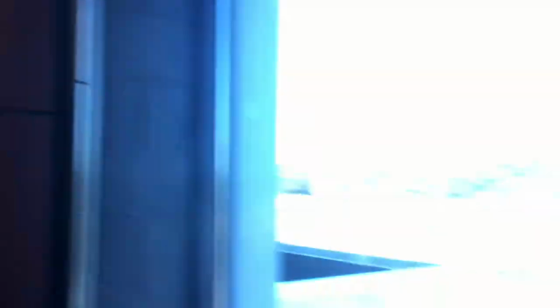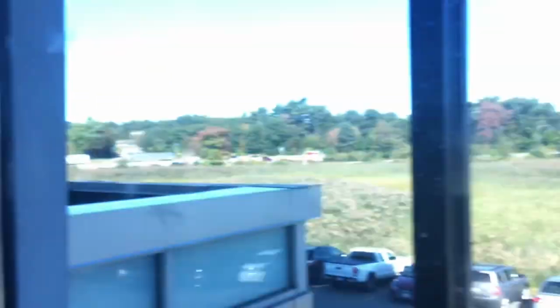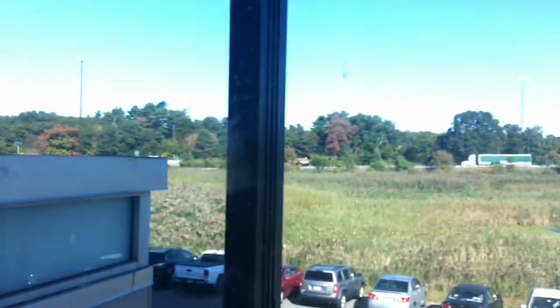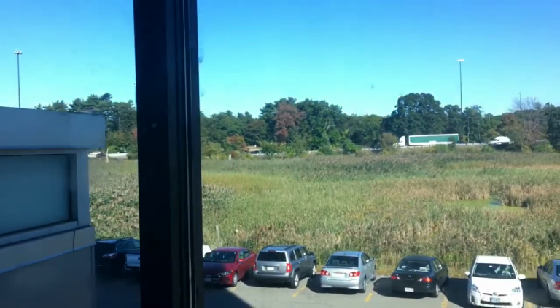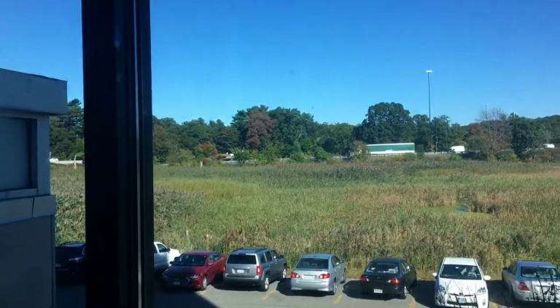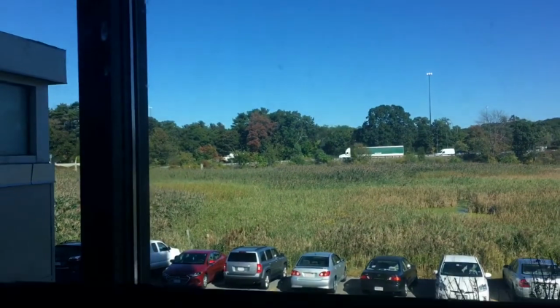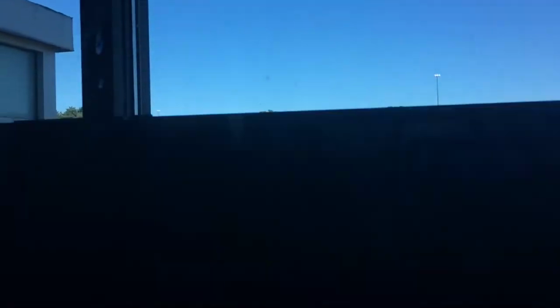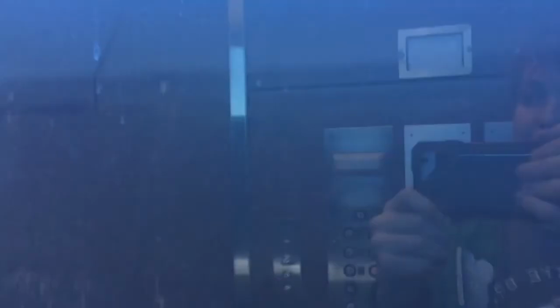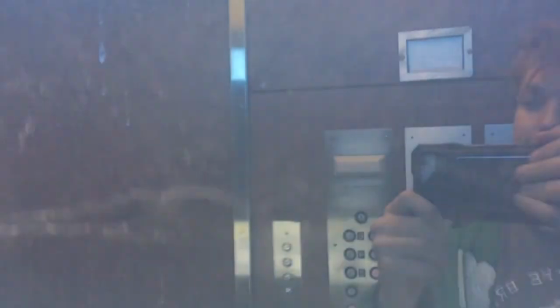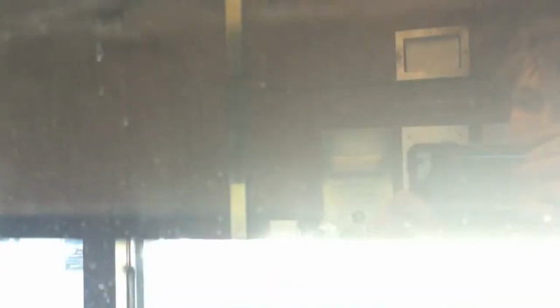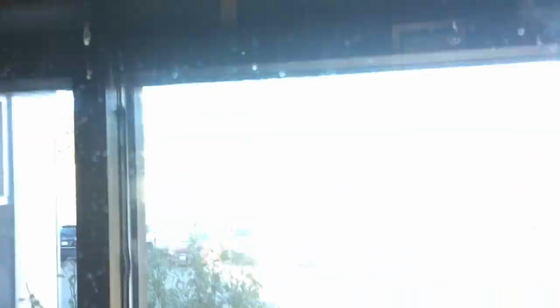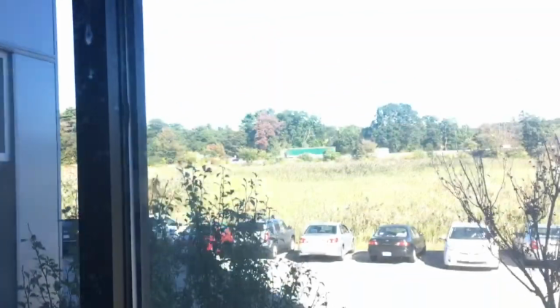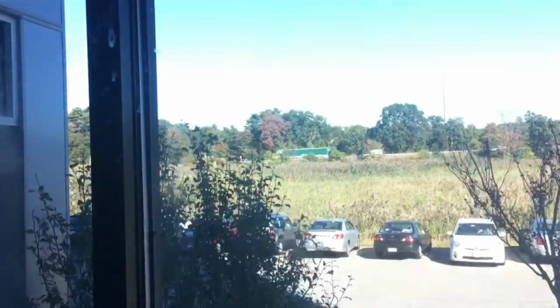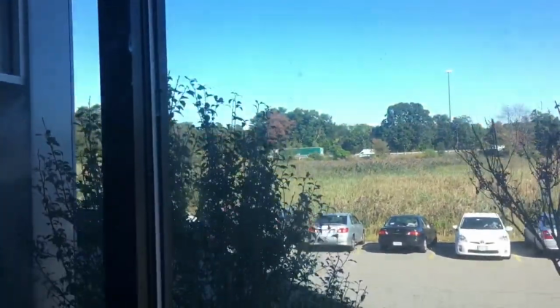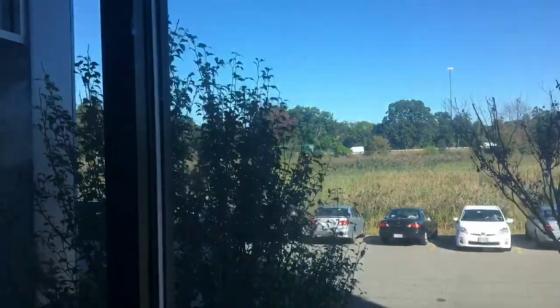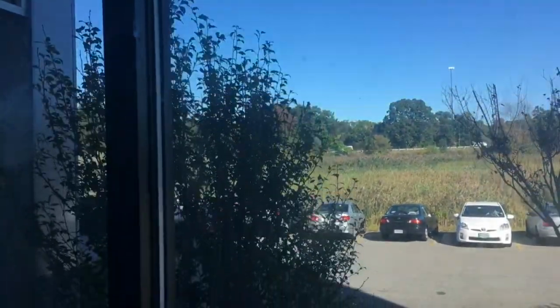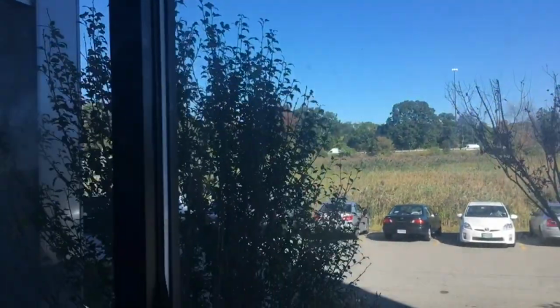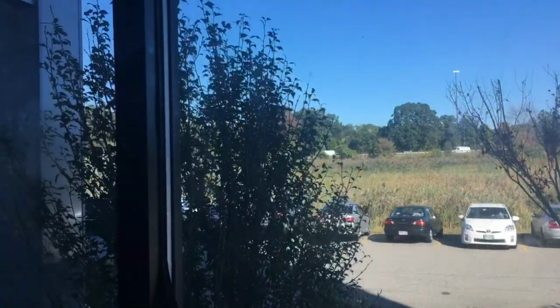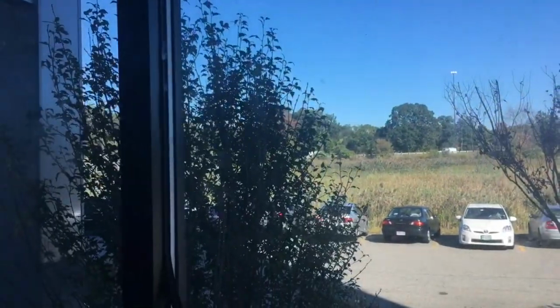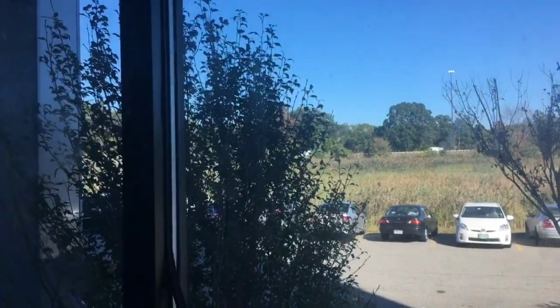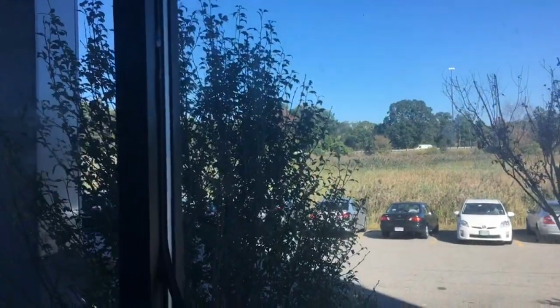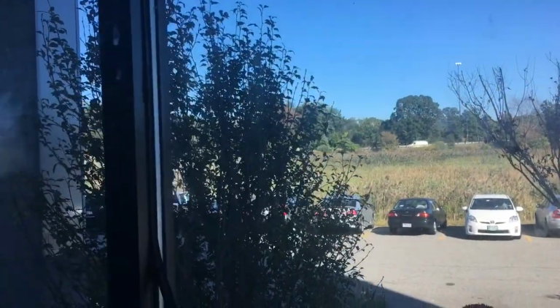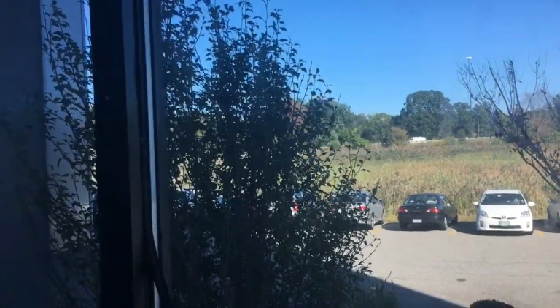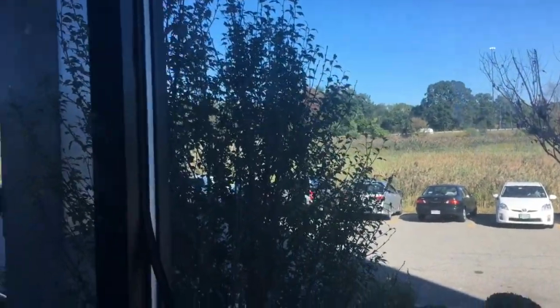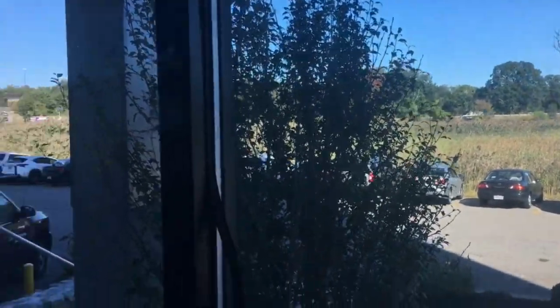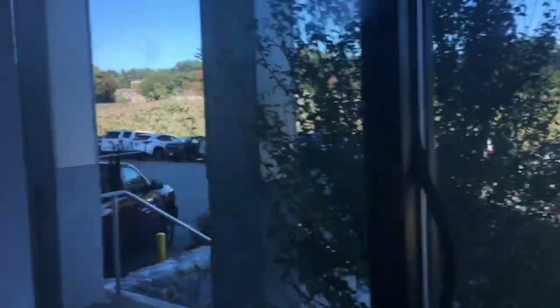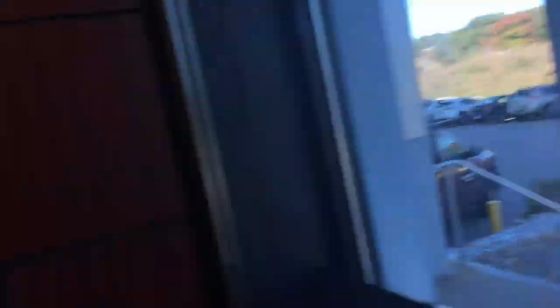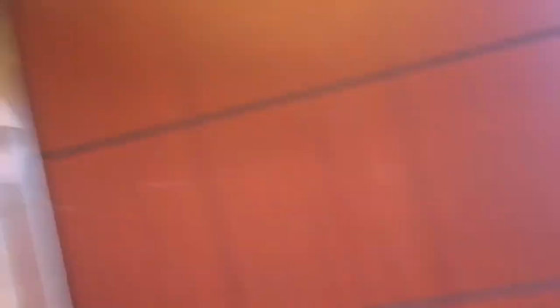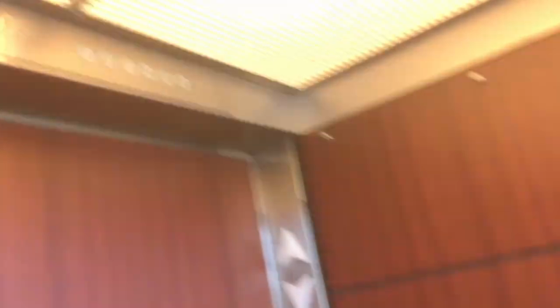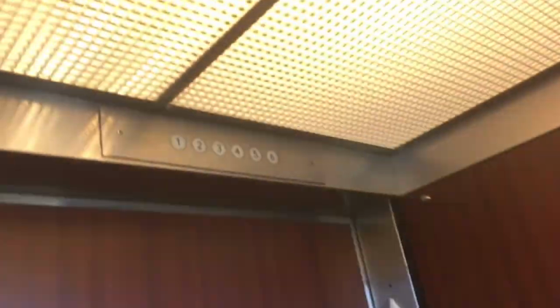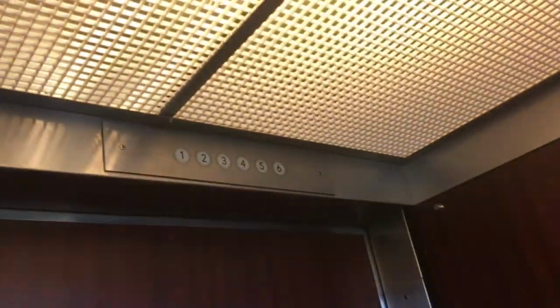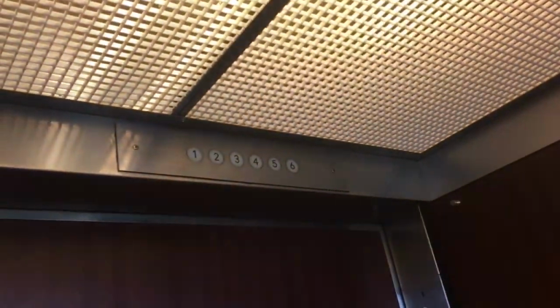I filmed this elevator on my dad's phone in 2013, and I never got the chance to come here and get a re-take. So here's a fresh take for you.